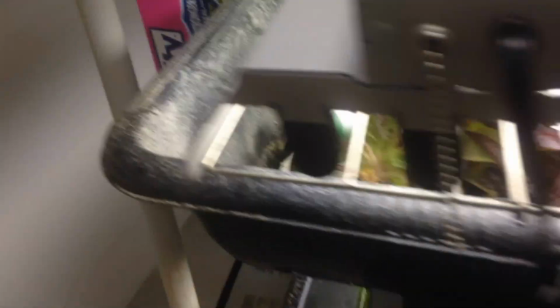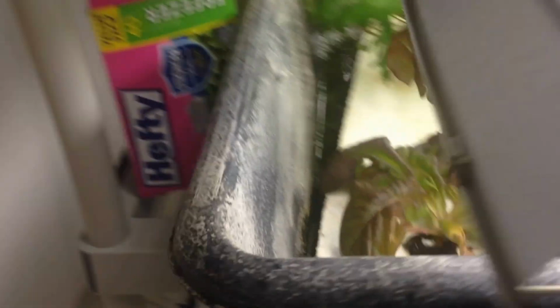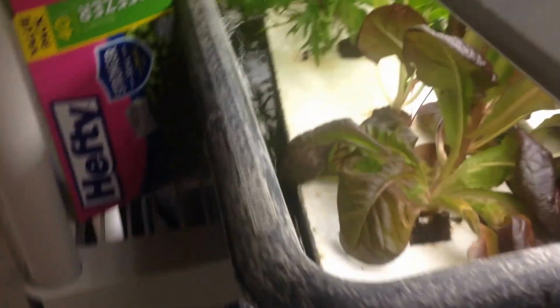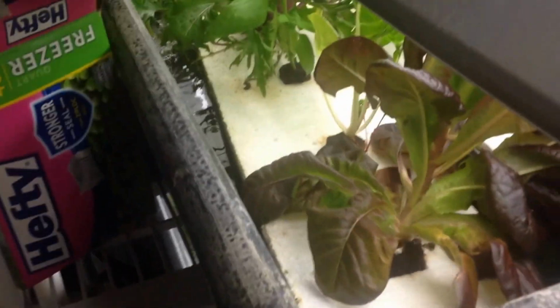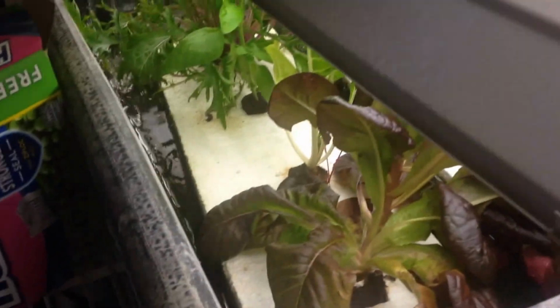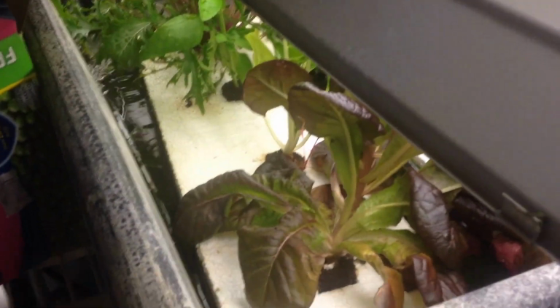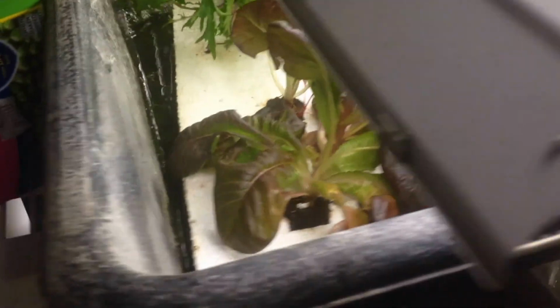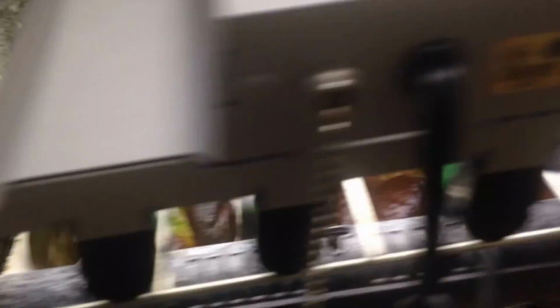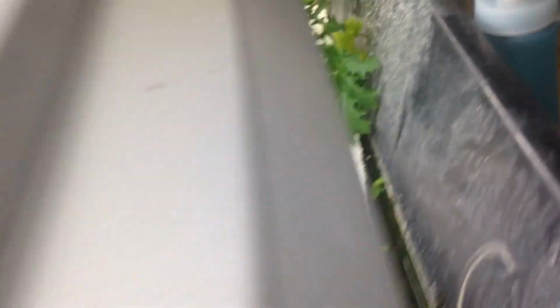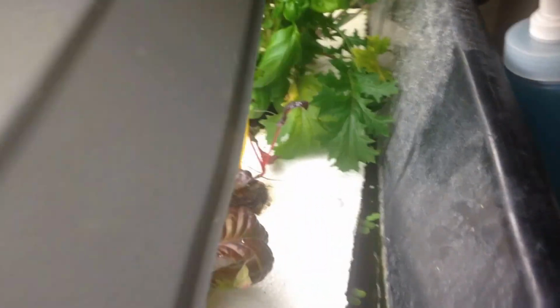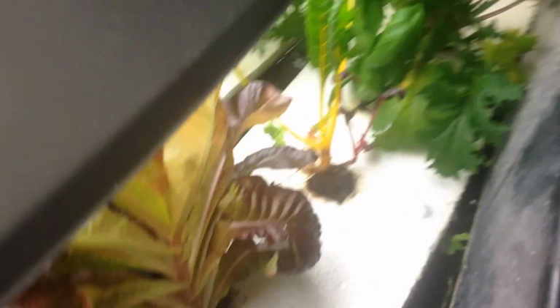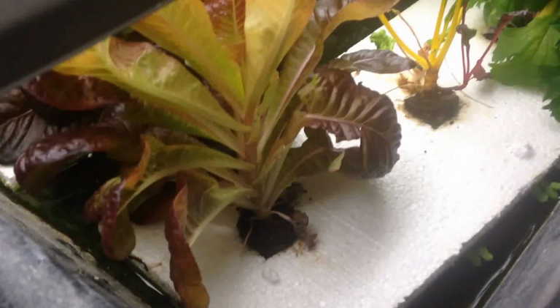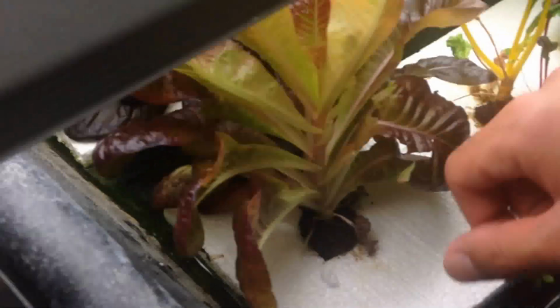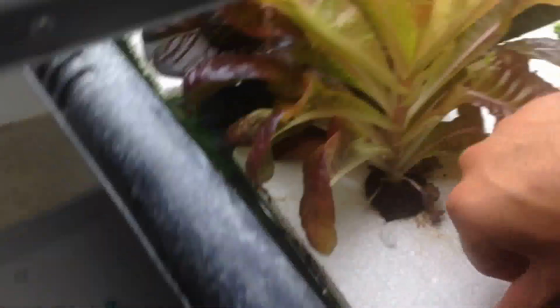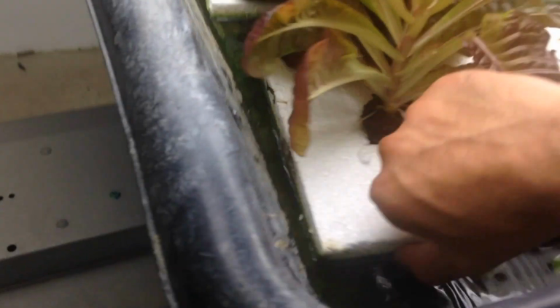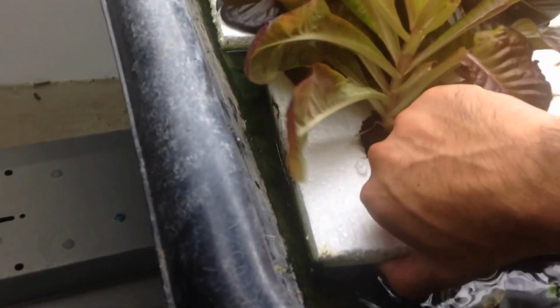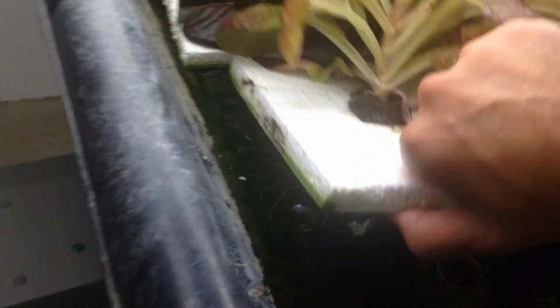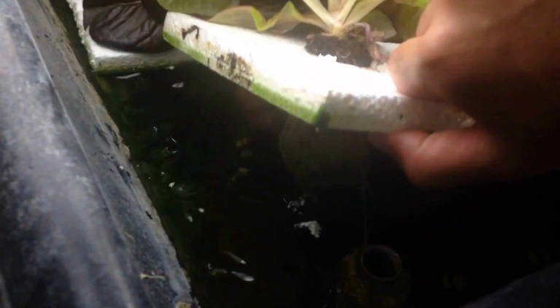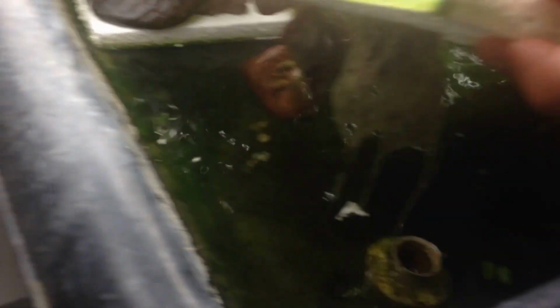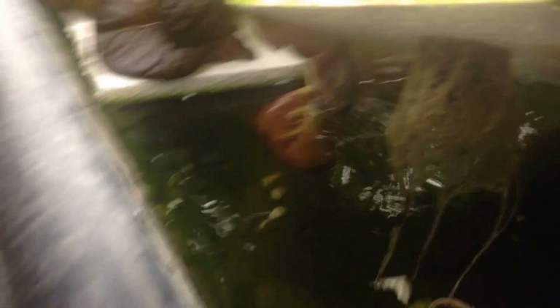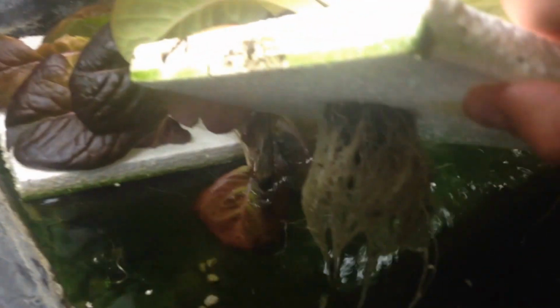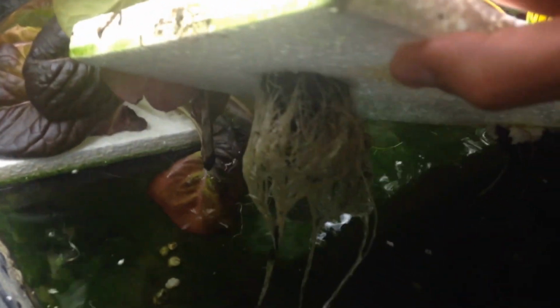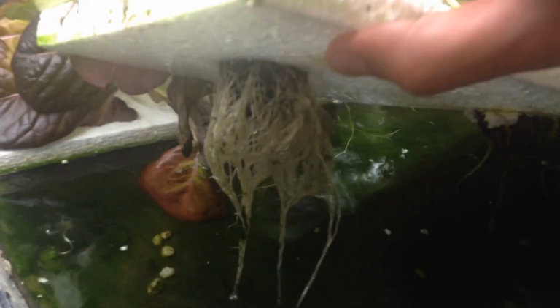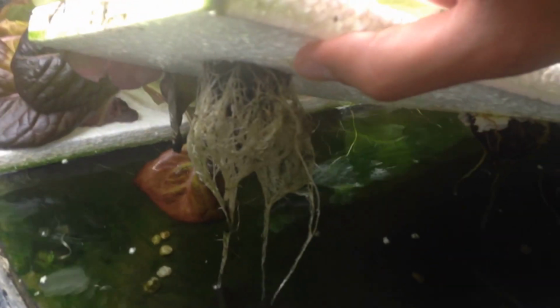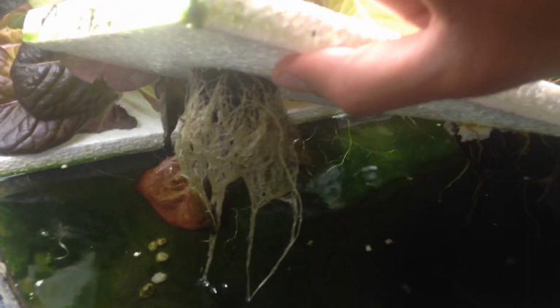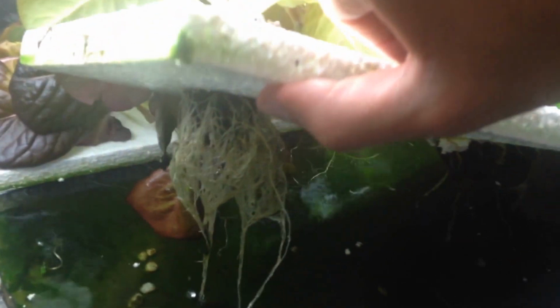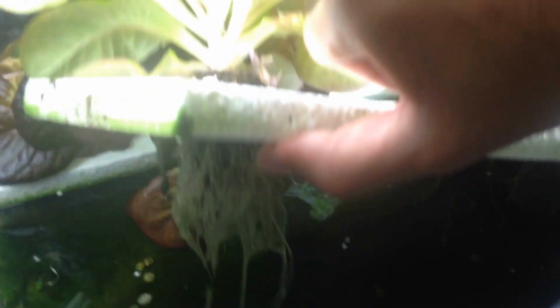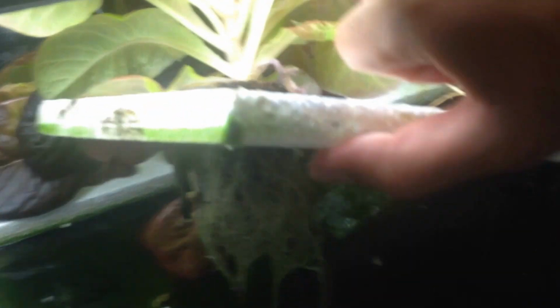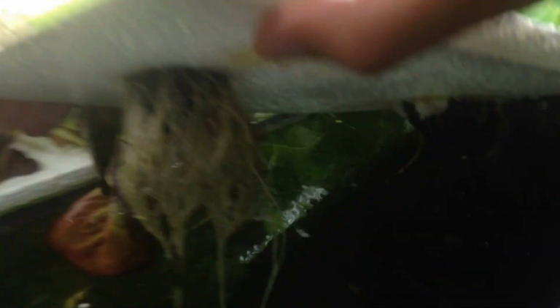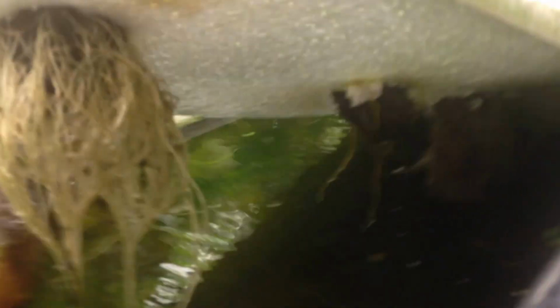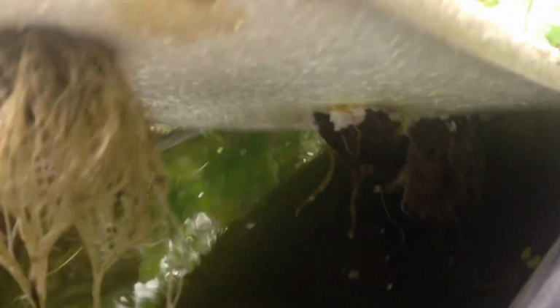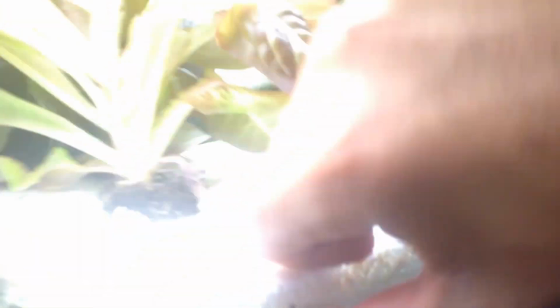This is our kind of showcase educational system, so it gets beat up a lot because we keep doing demonstrations. But you can see — look at those great roots. Fantastic.